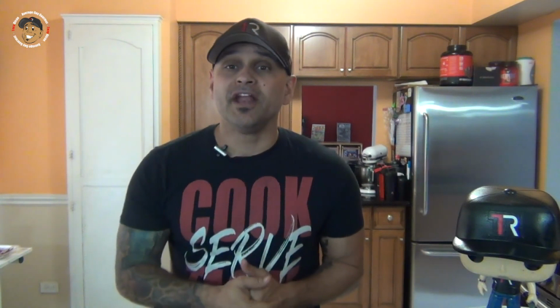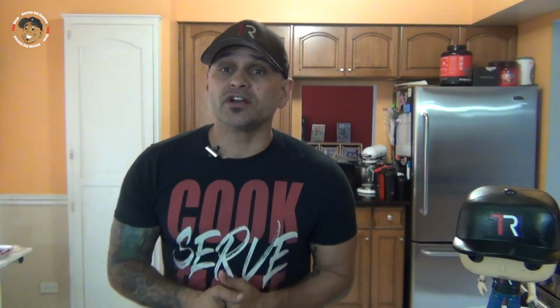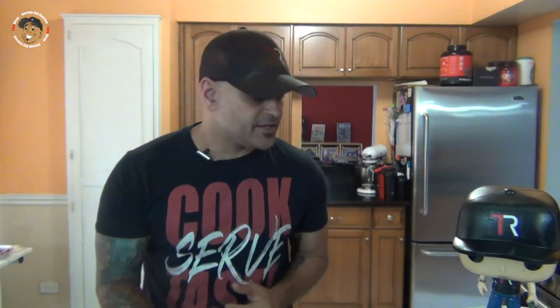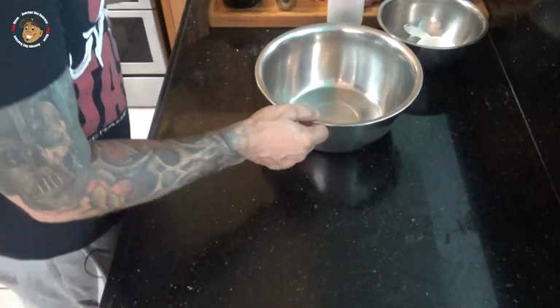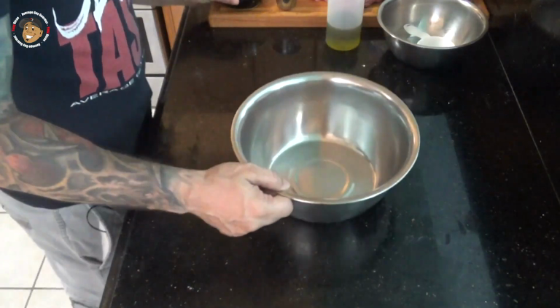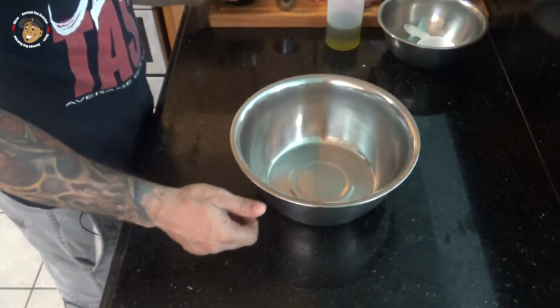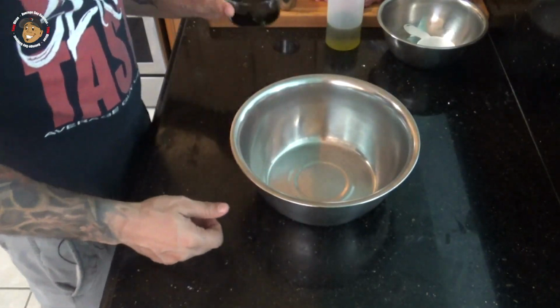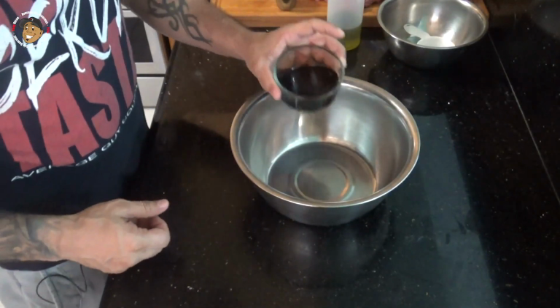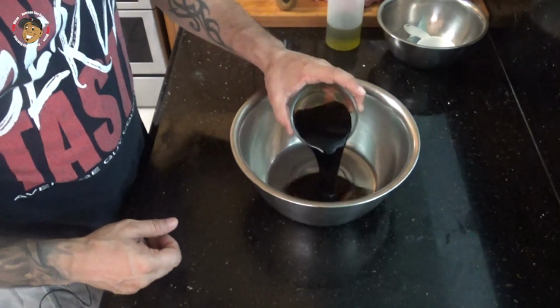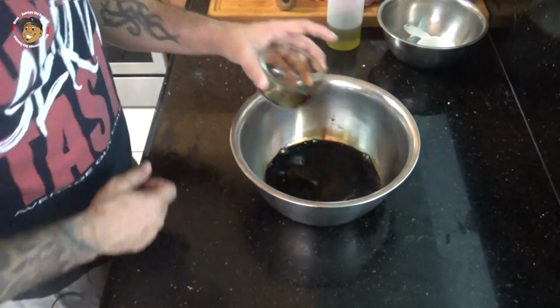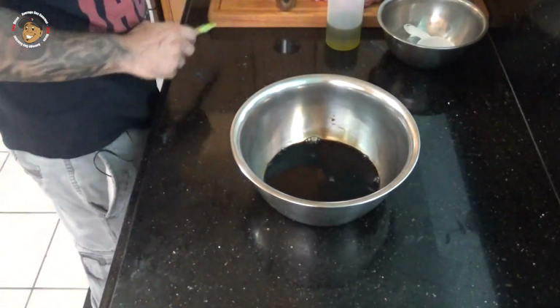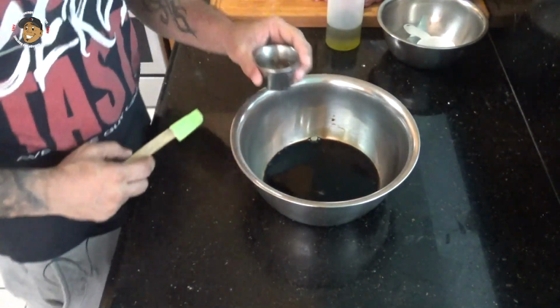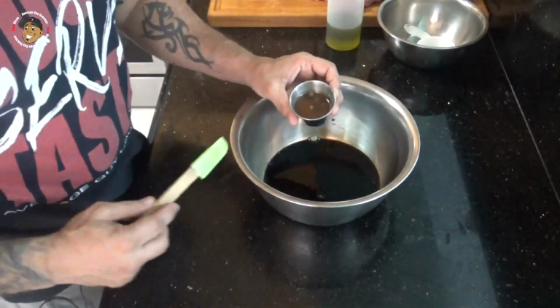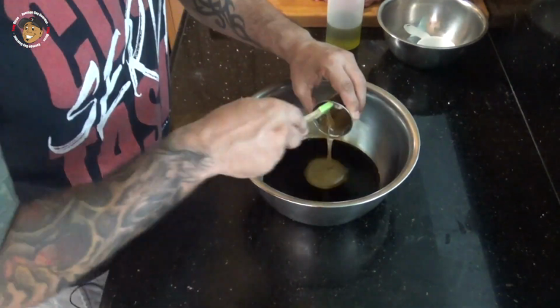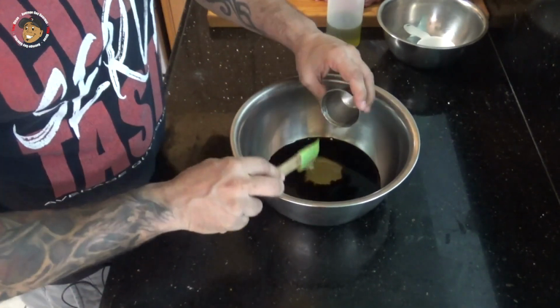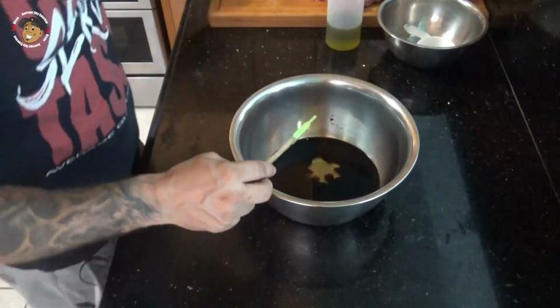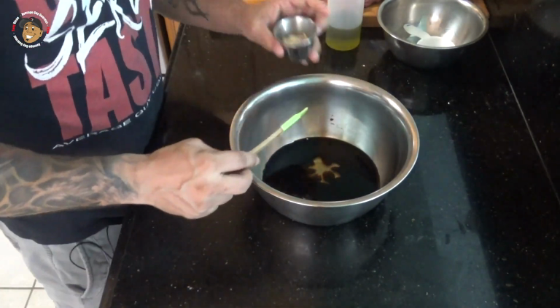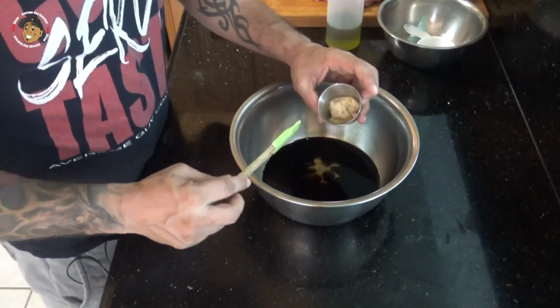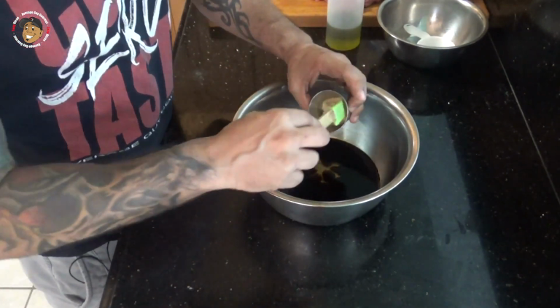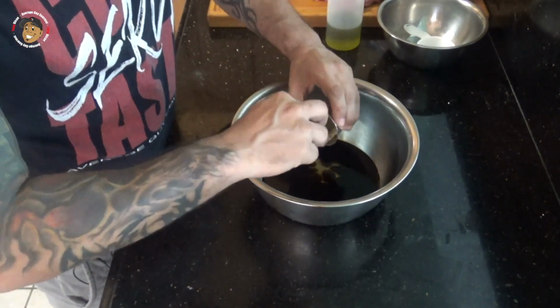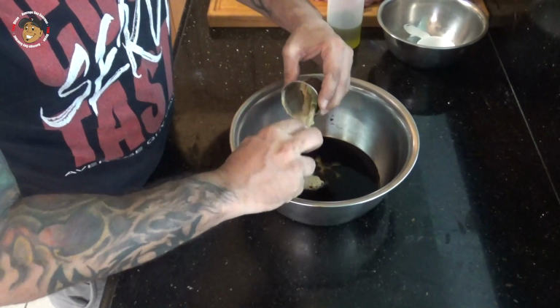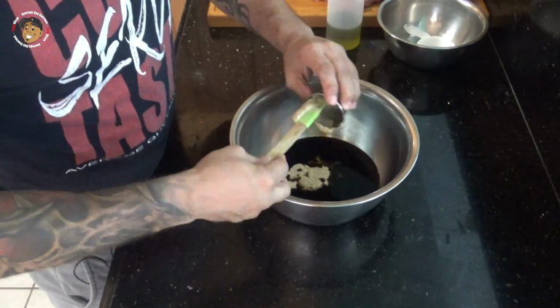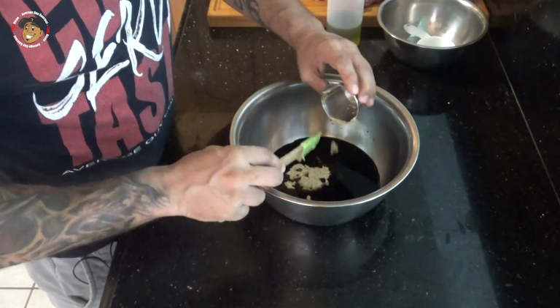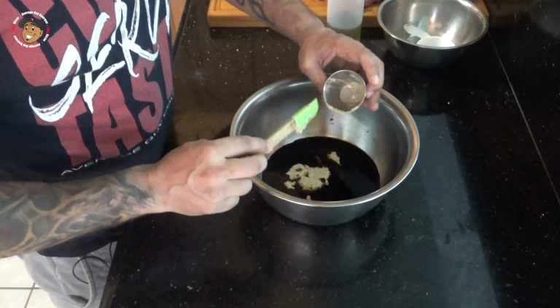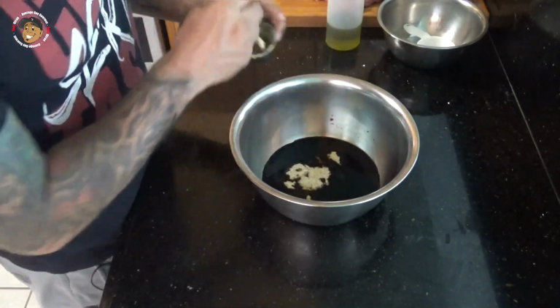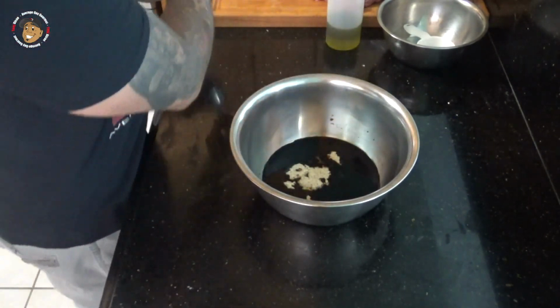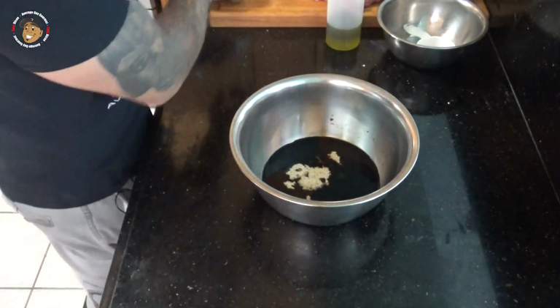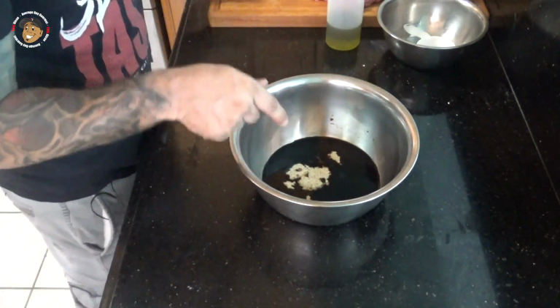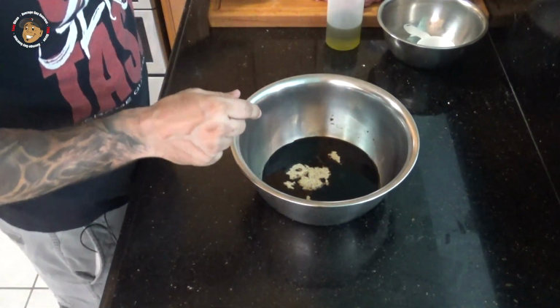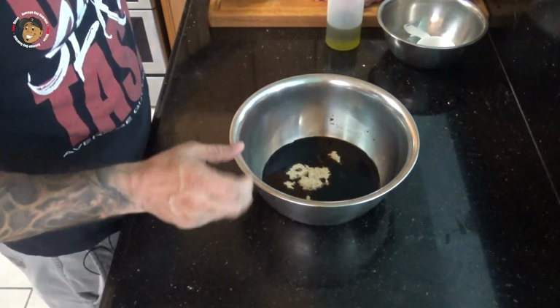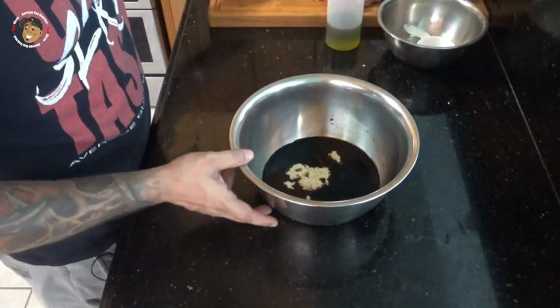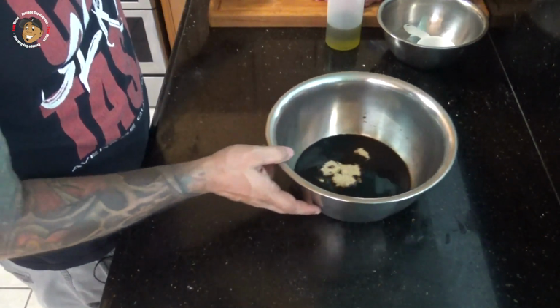To start, I'm gonna make a marinade for our steak. For that we're gonna take some balsamic vinegar, some honey, some stone ground mustard, then I'm gonna go ahead and dice up some garlic, add salt and pepper, and mix that all together.